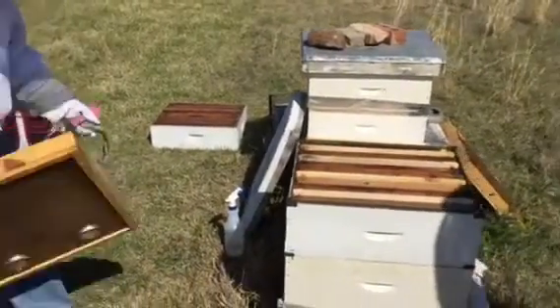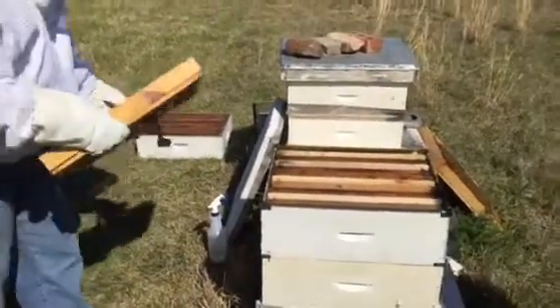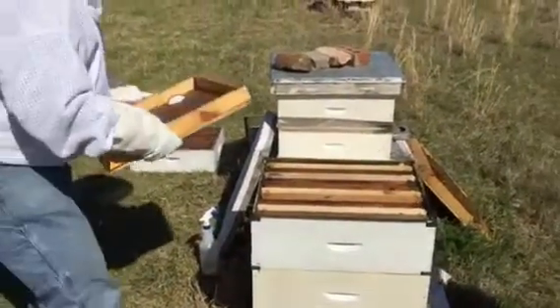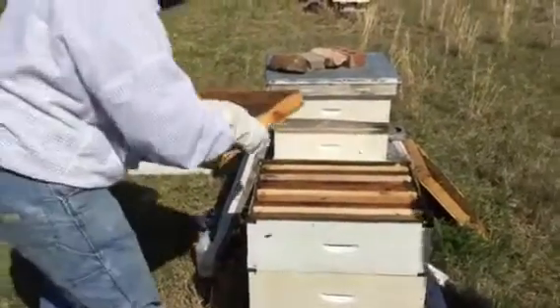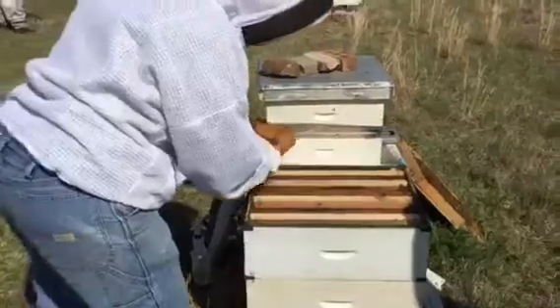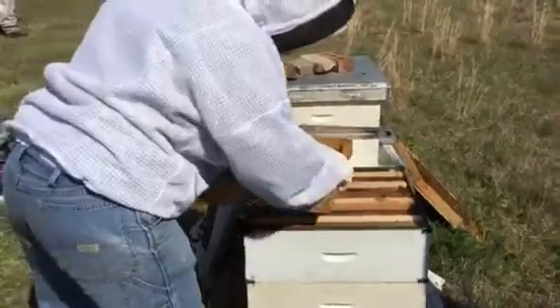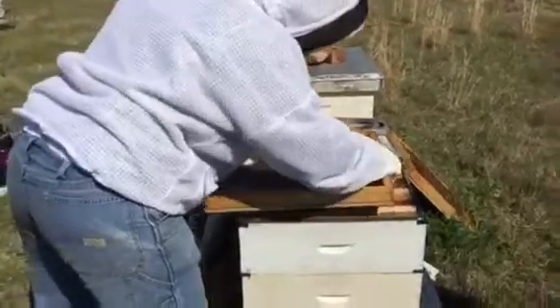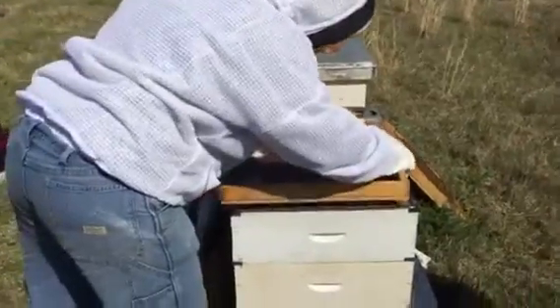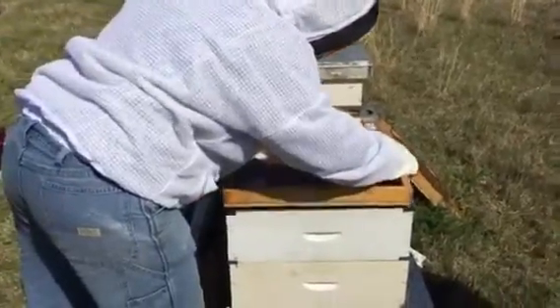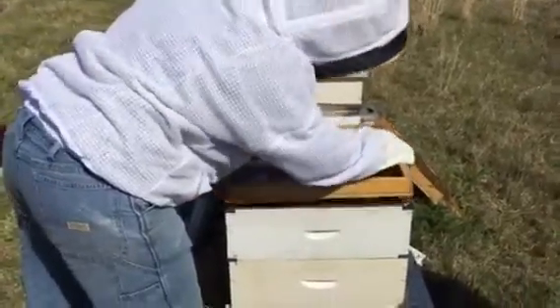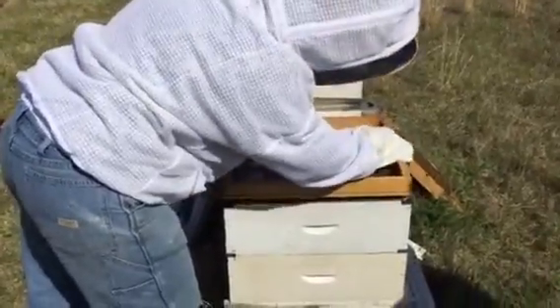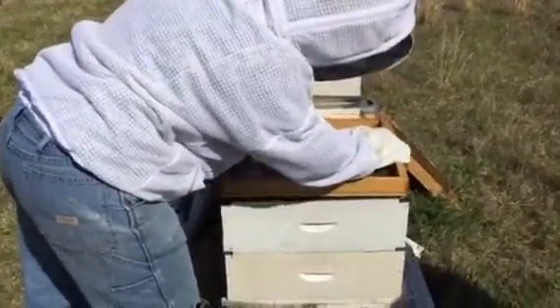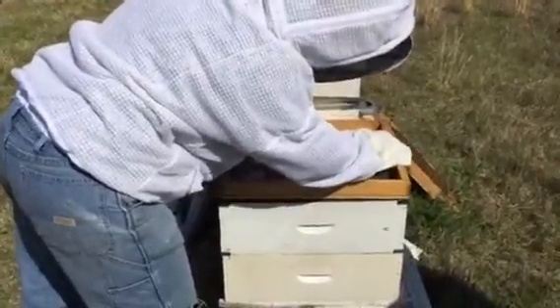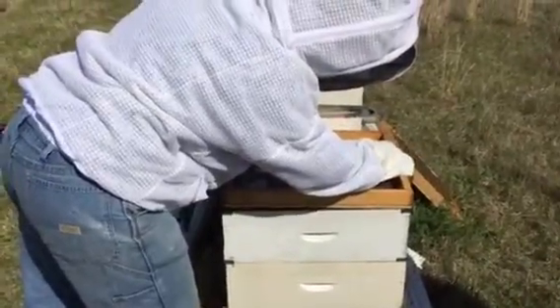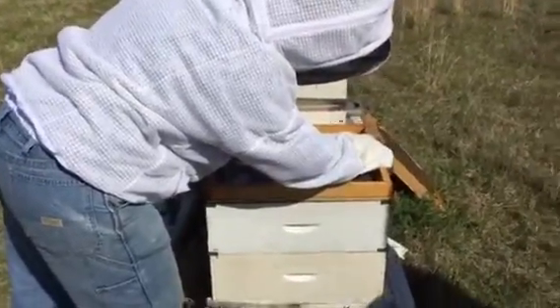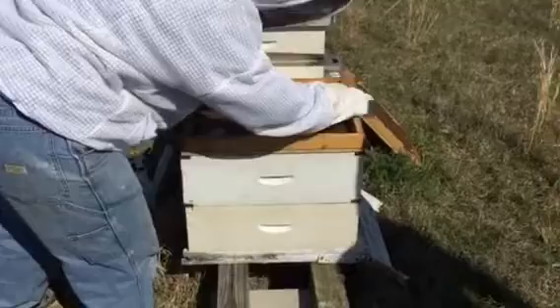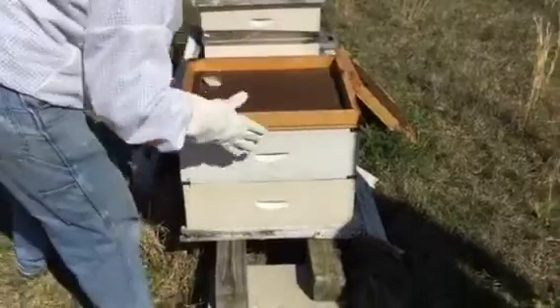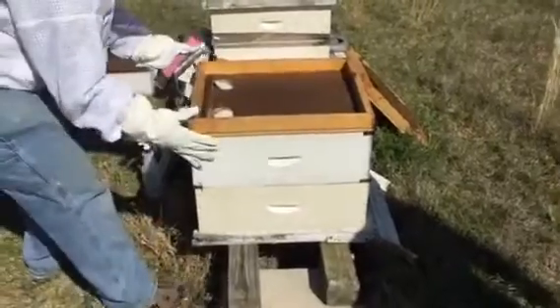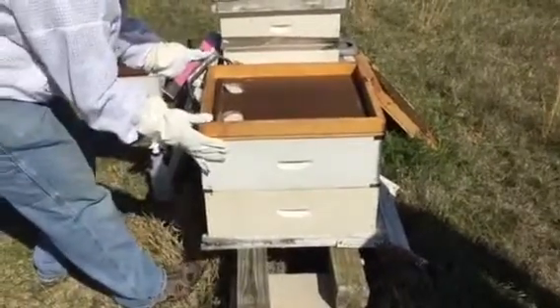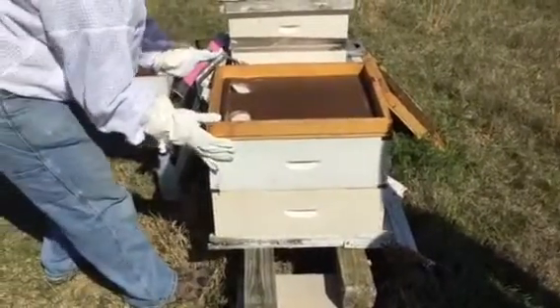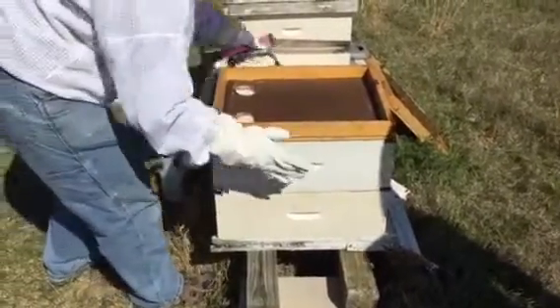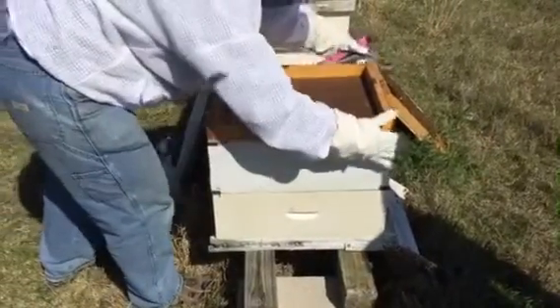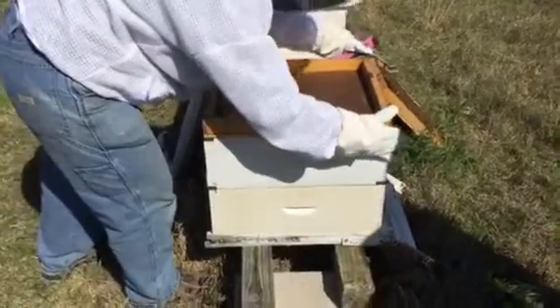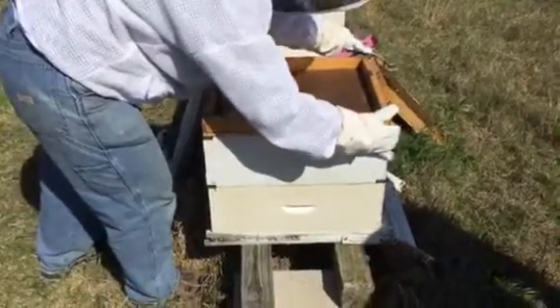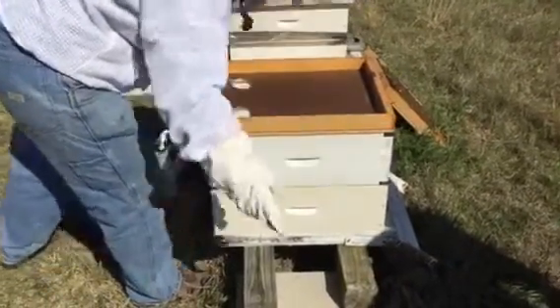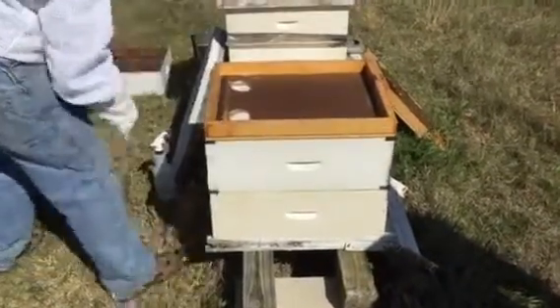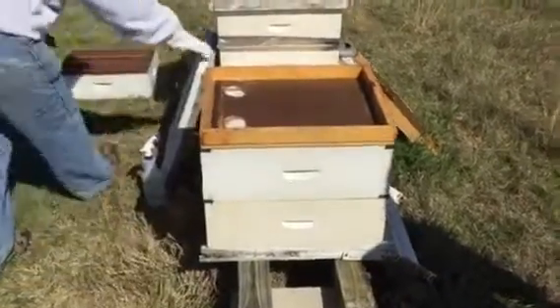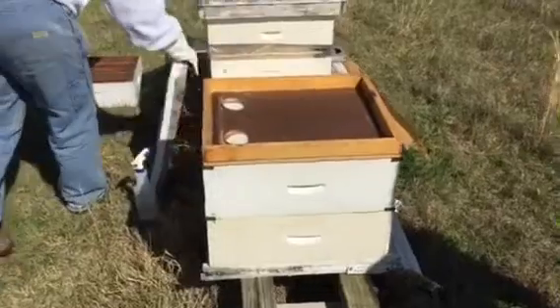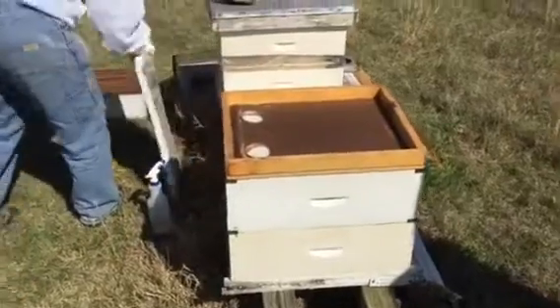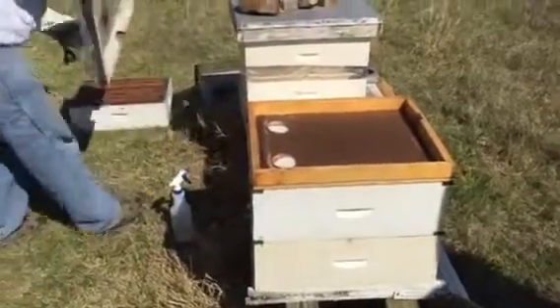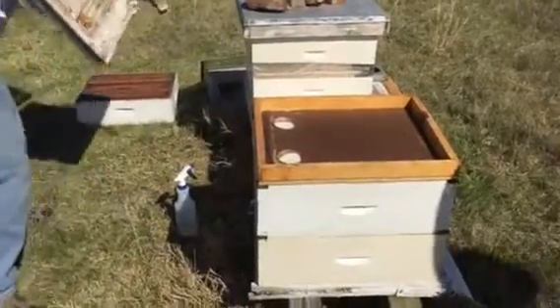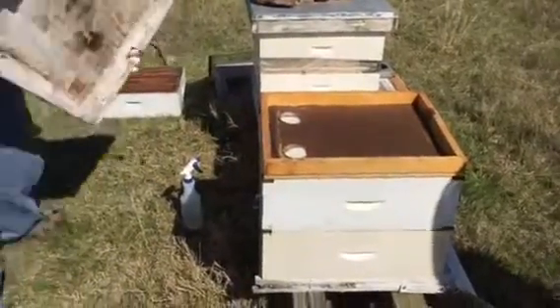If you go with the mediums — thin side down — if you will brood in double mediums, it offers you the opportunity to do some walk-away box splits. It's just wiser. More flexibility.